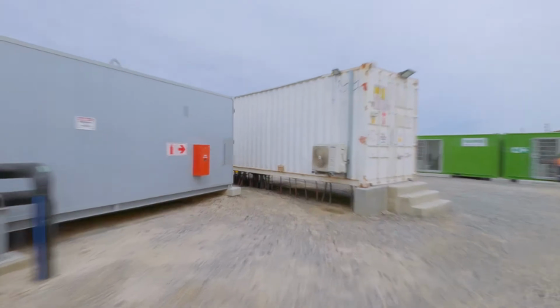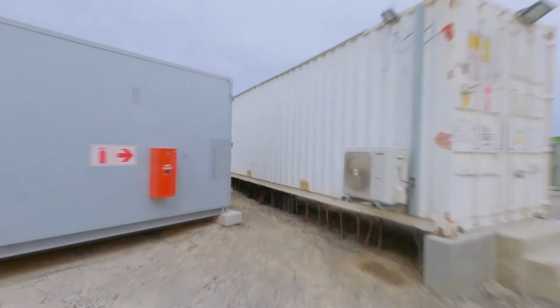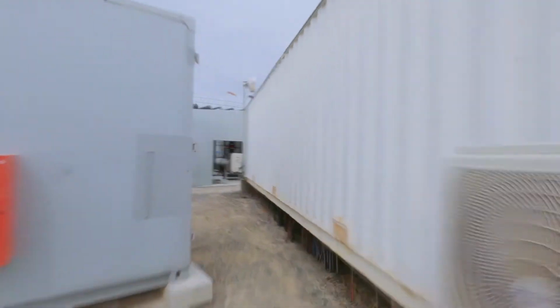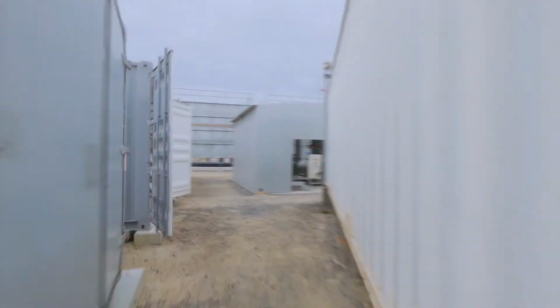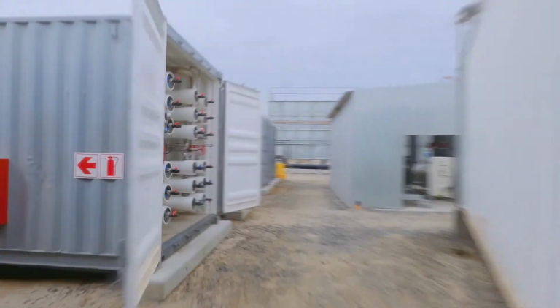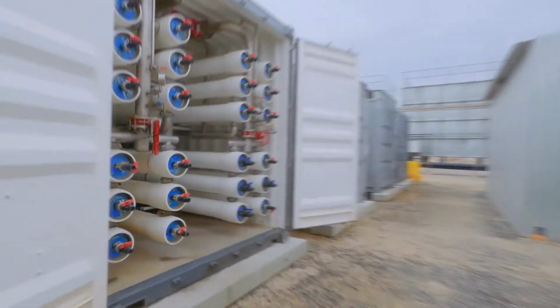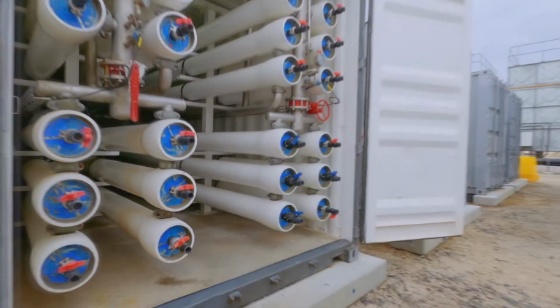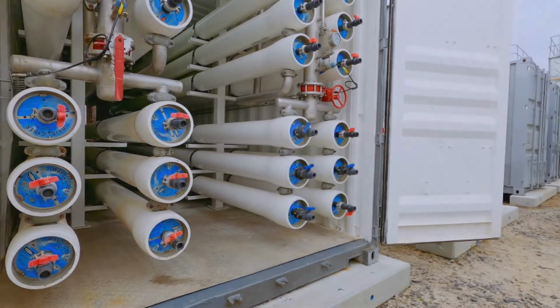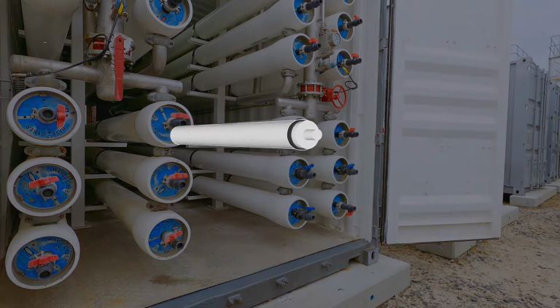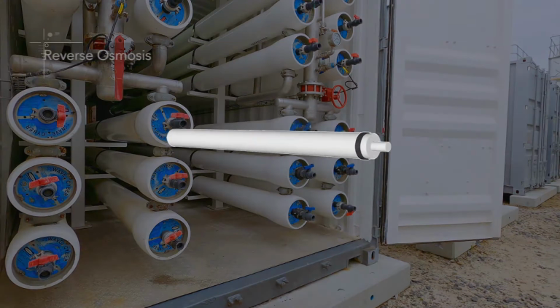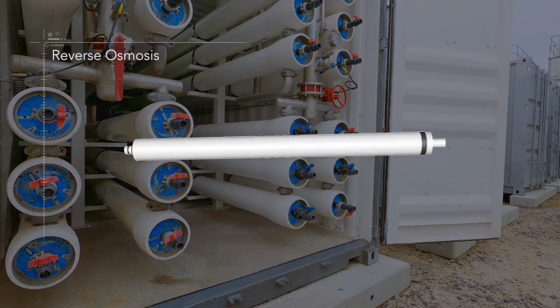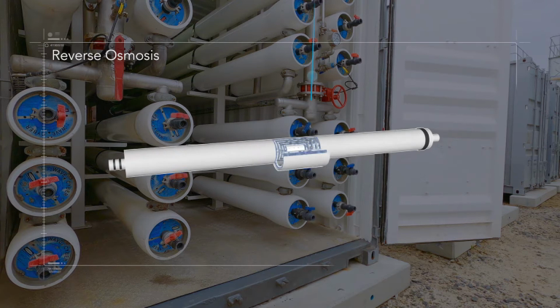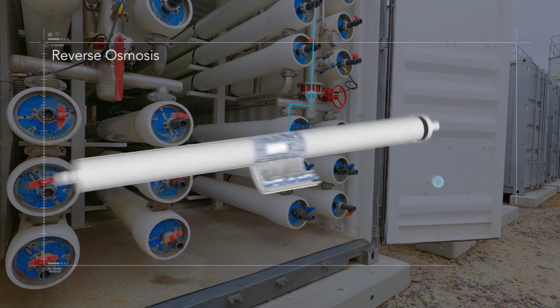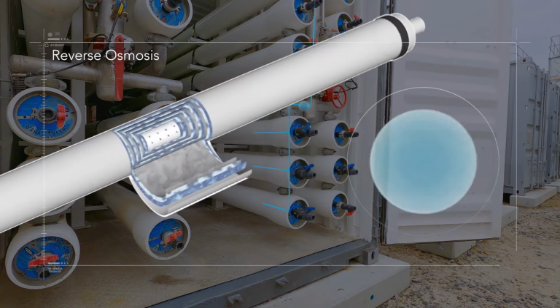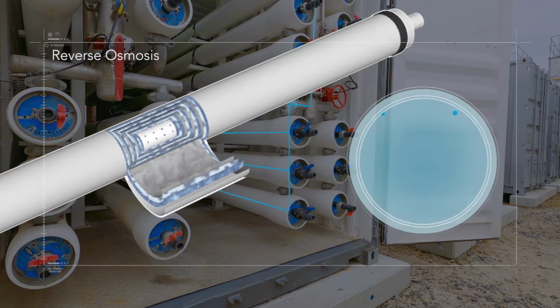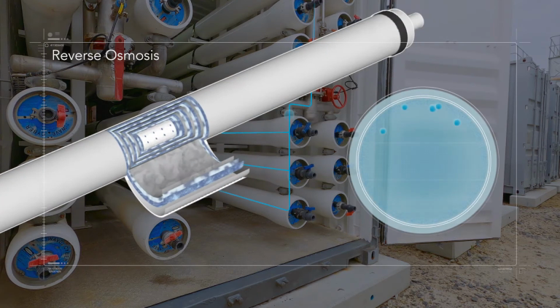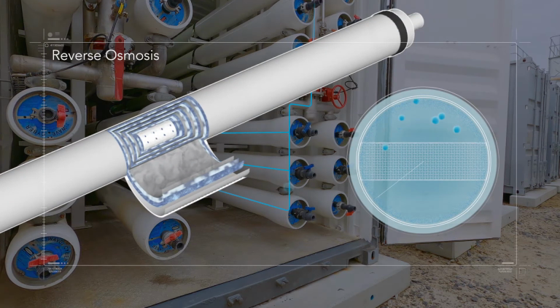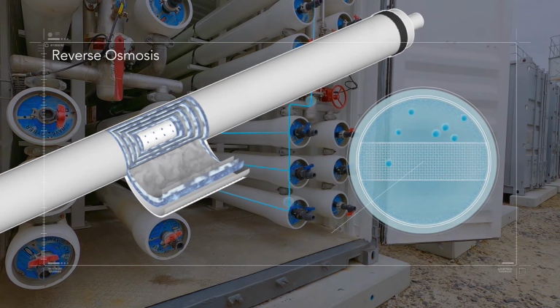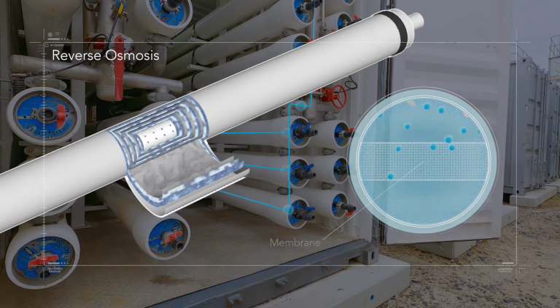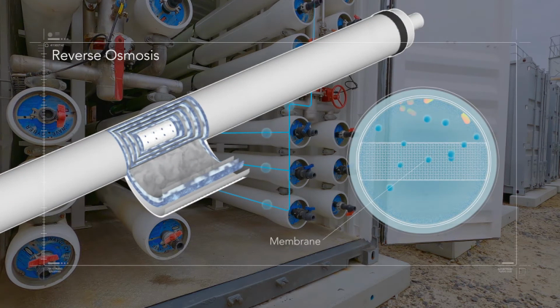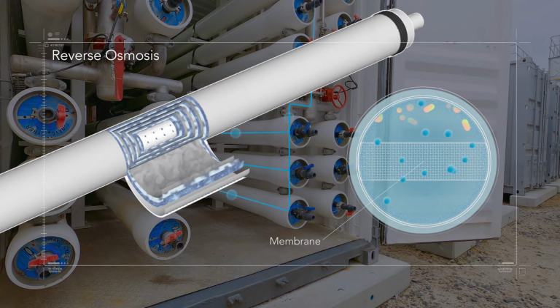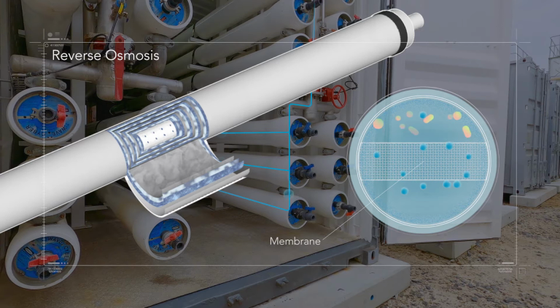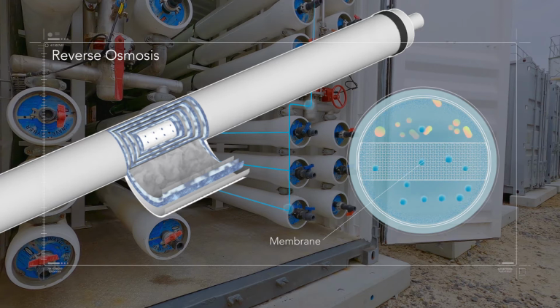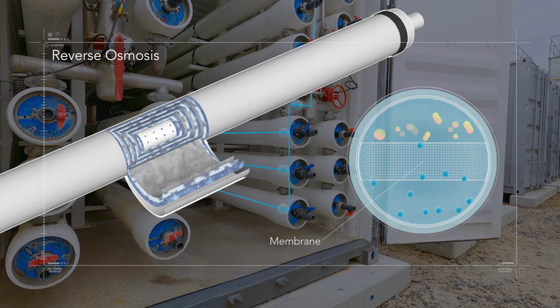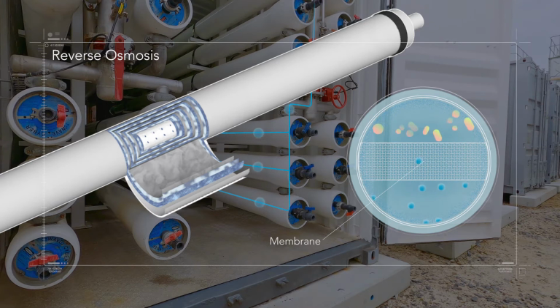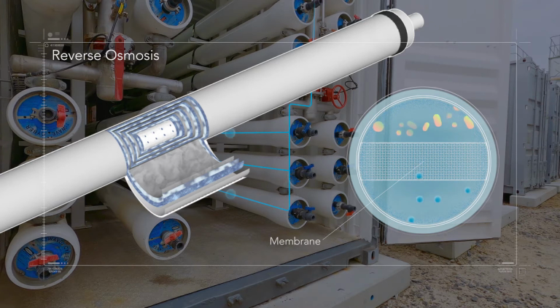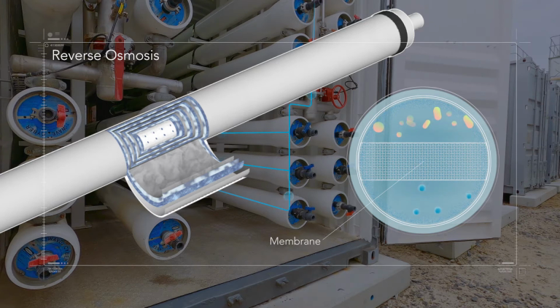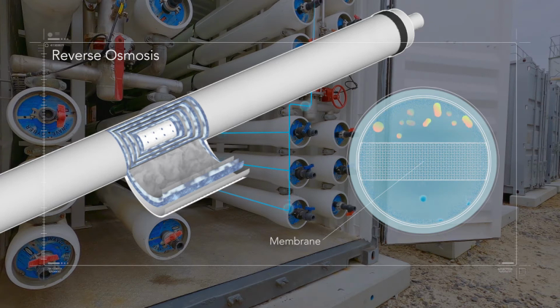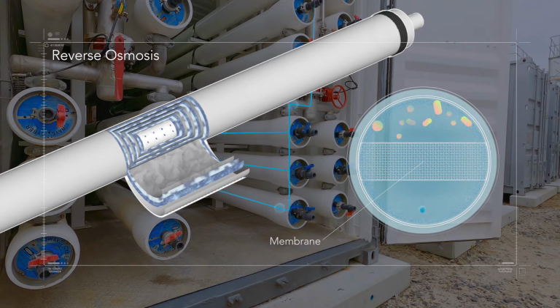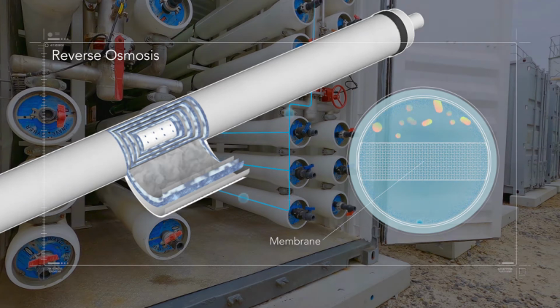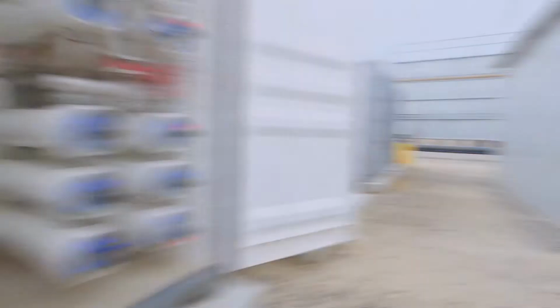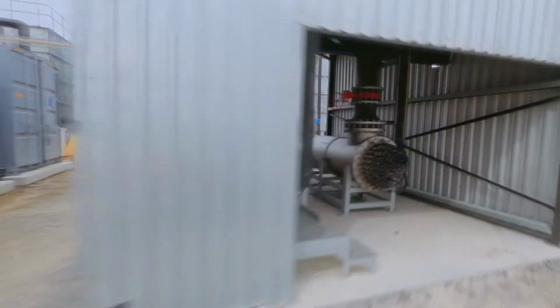To remove these, the purification process incorporates reverse osmosis, pressurizing and forcing the water through specially designed spiral-wound RO membranes, which are so fine they even remove individual molecules.